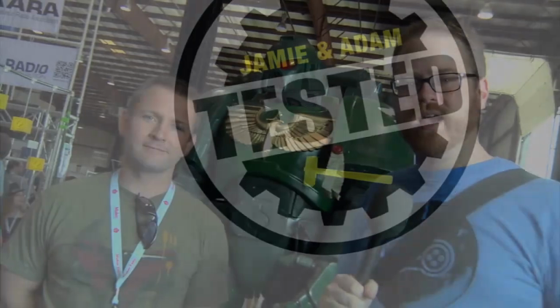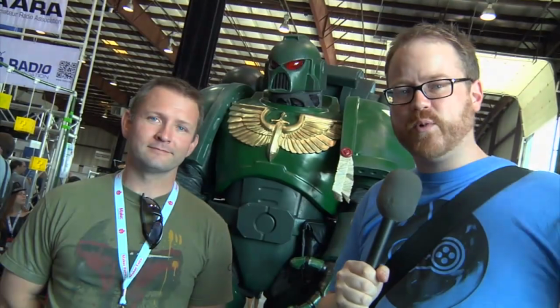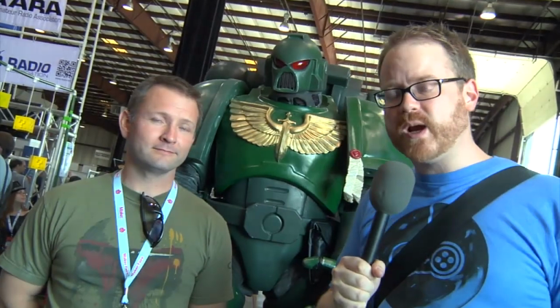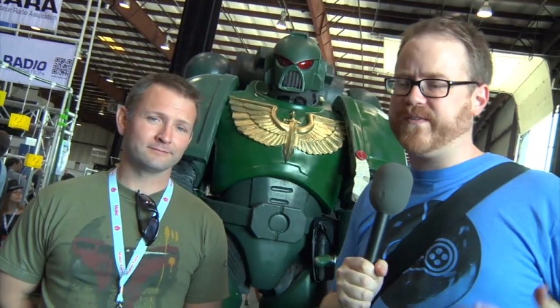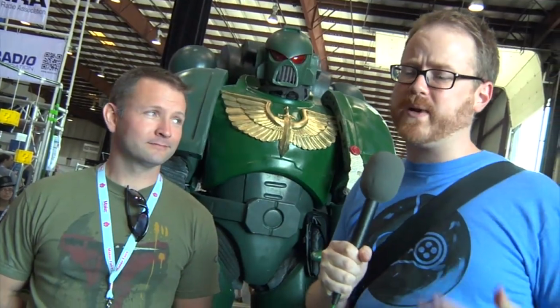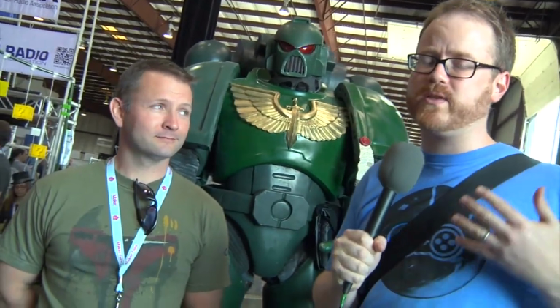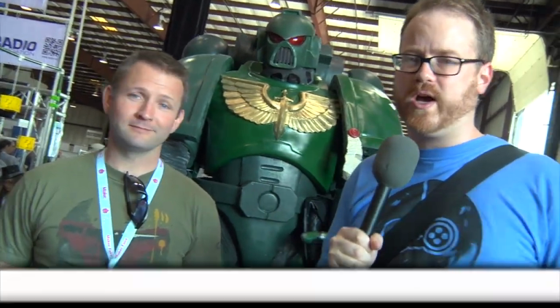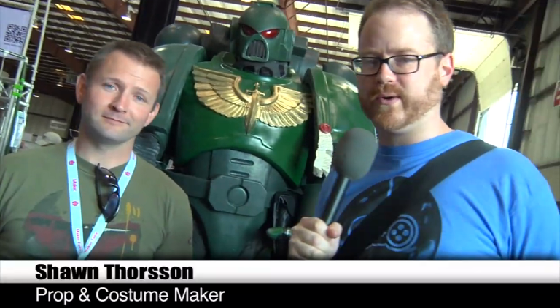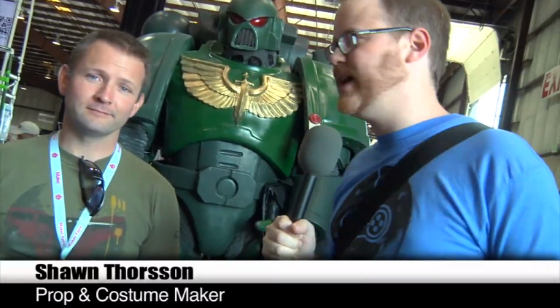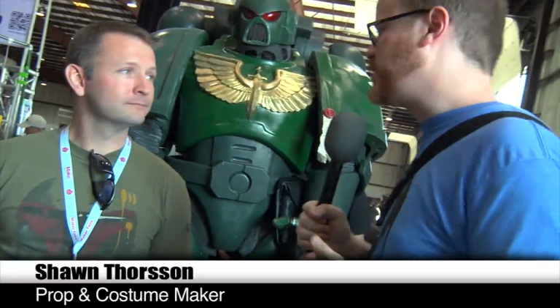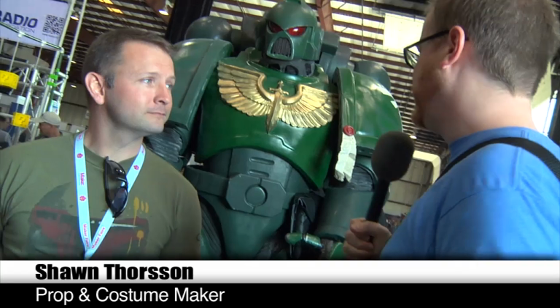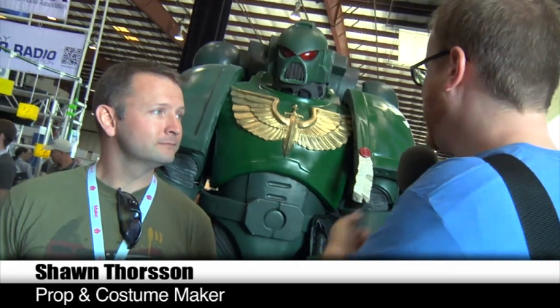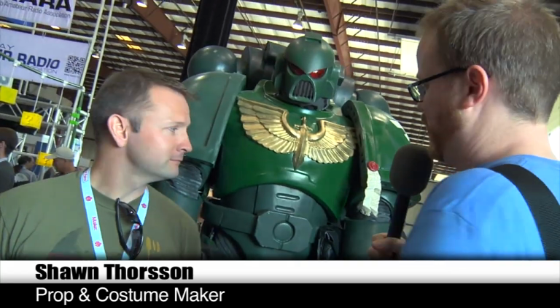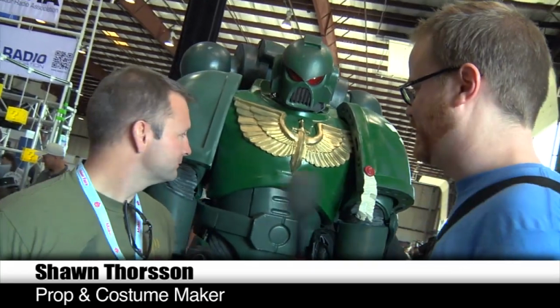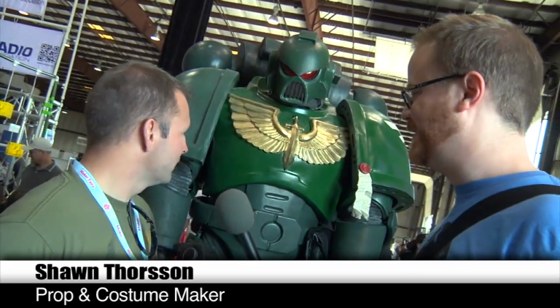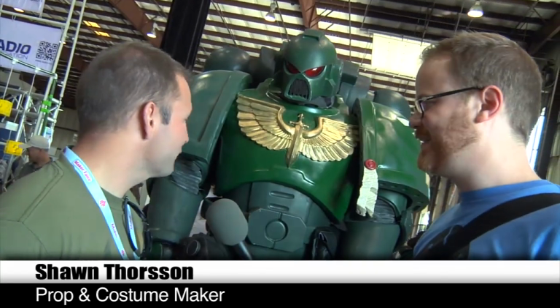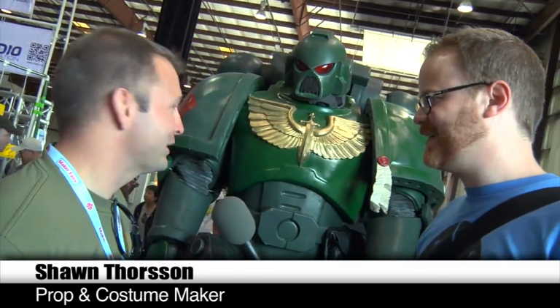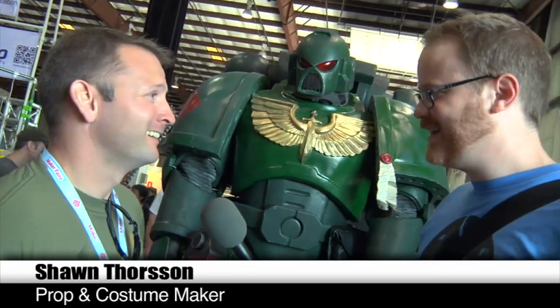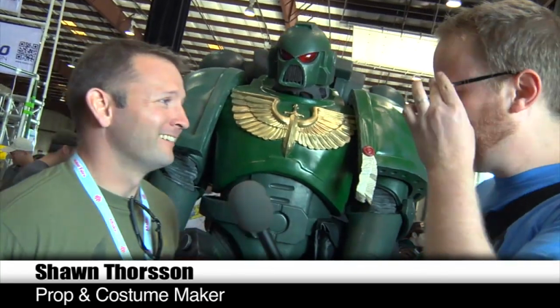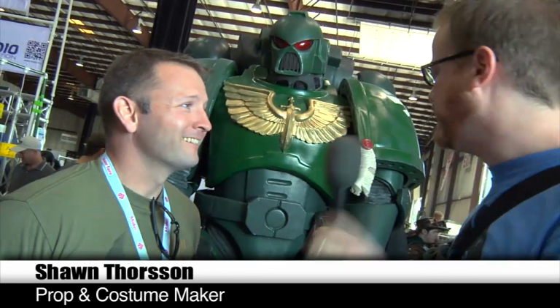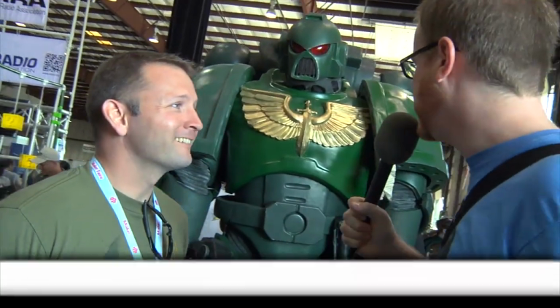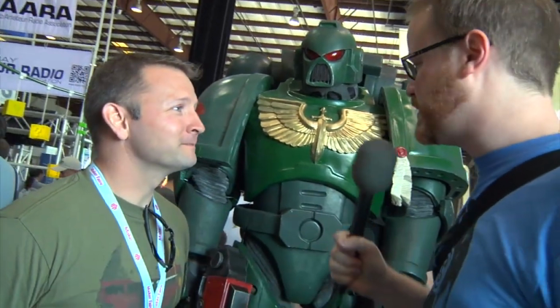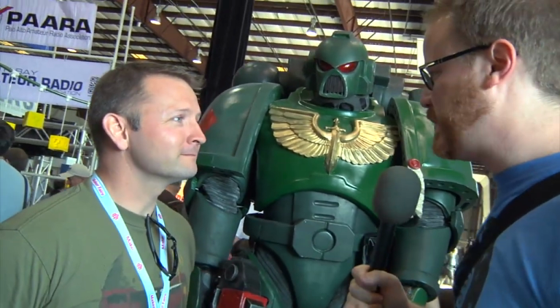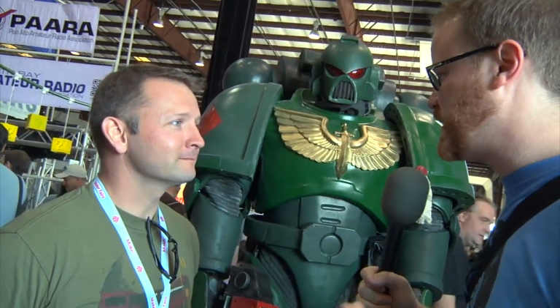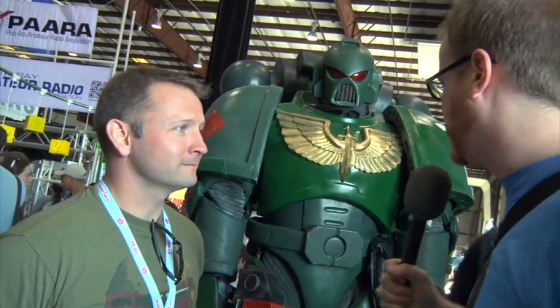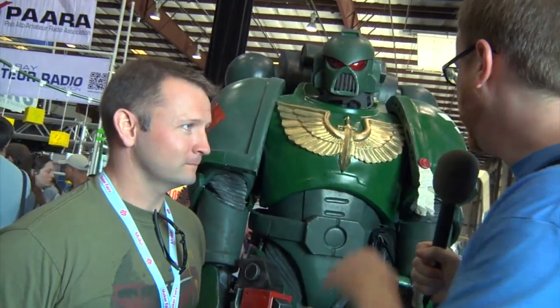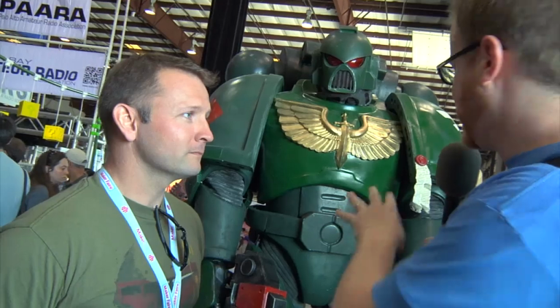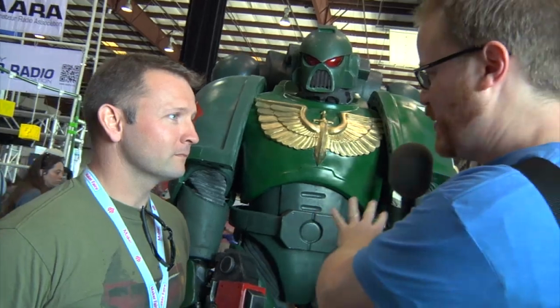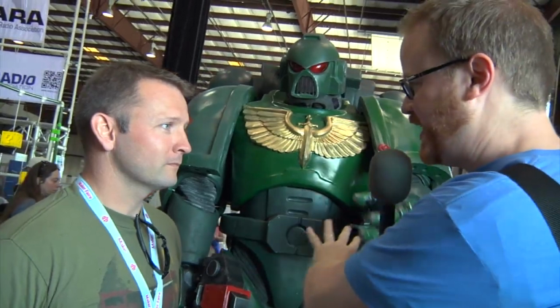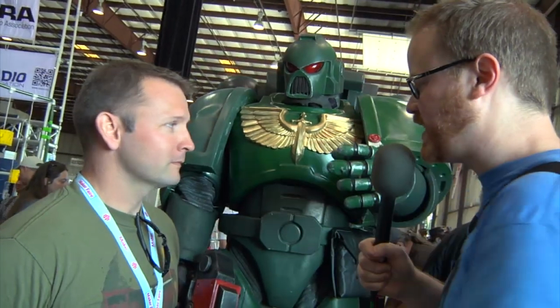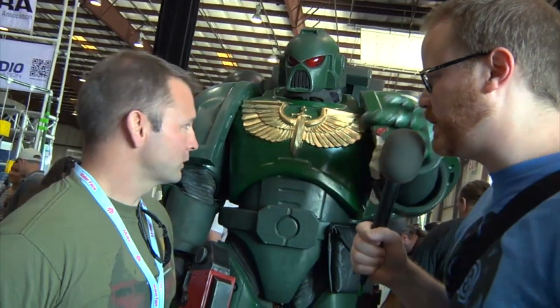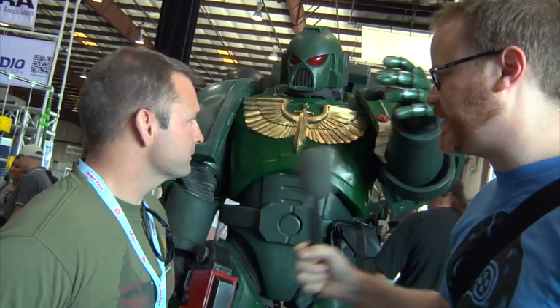Hi, I'm Will. I'm here at Maker Faire 2012 with Sean Thorson. Sean, you make armor. Among other things, yes. This is Warhammer Space Marine armor. This is a human being in here. Tell me a little bit about this.